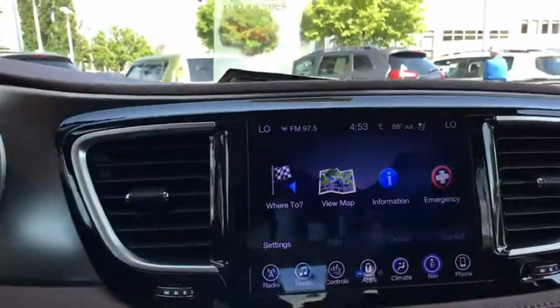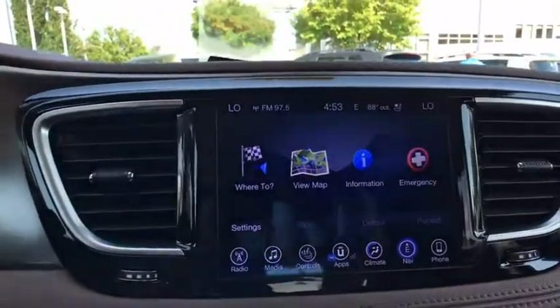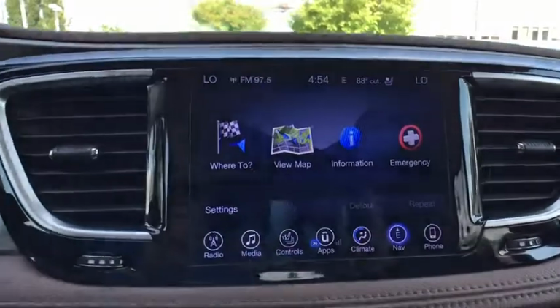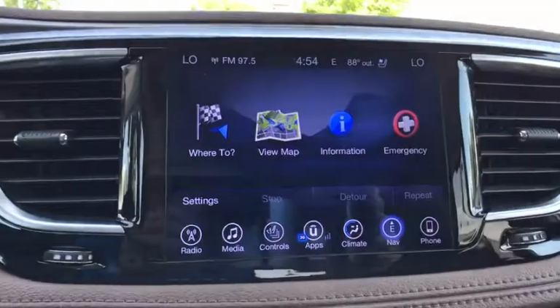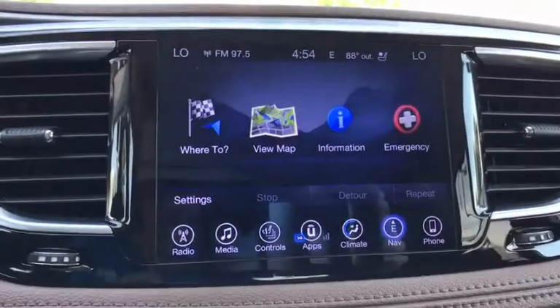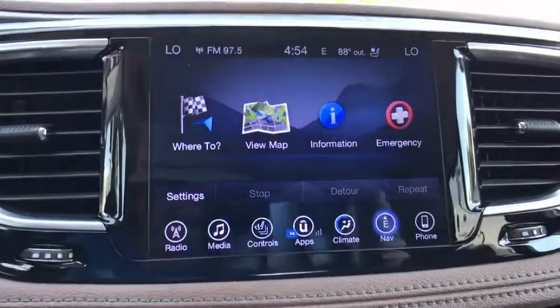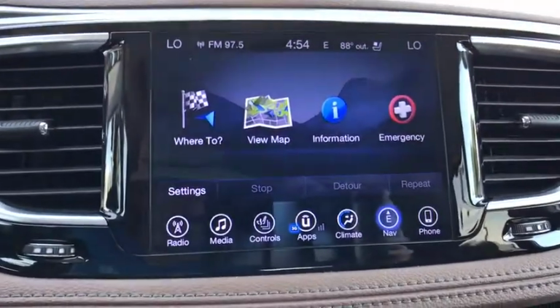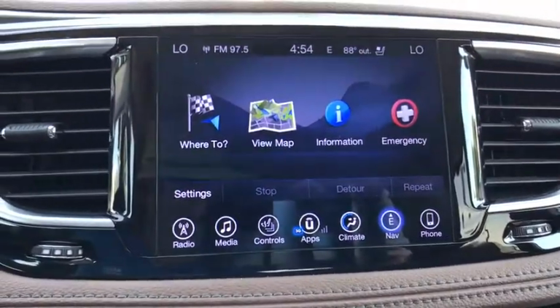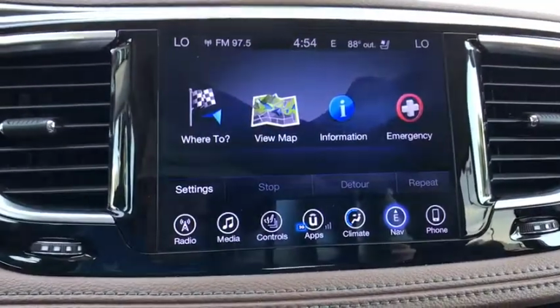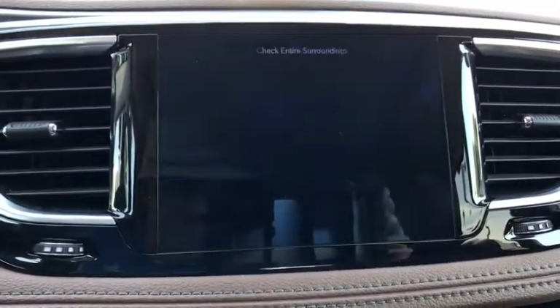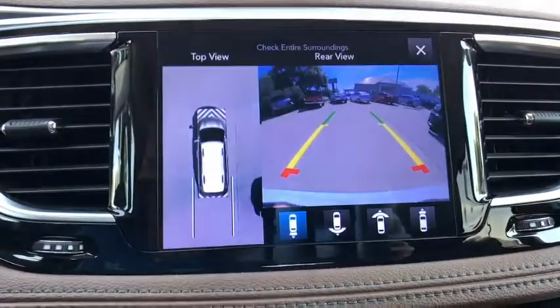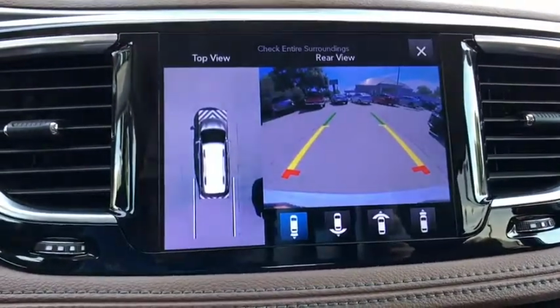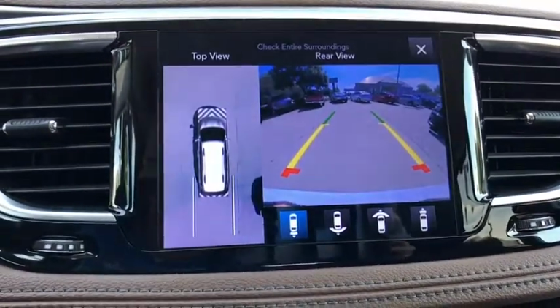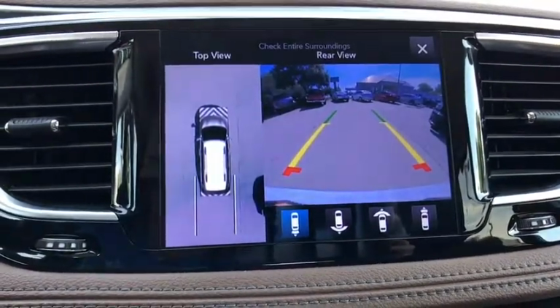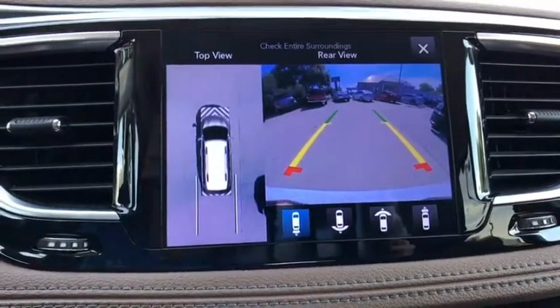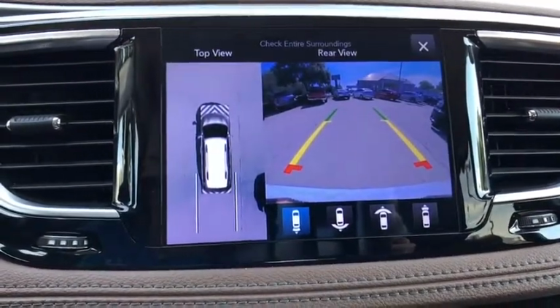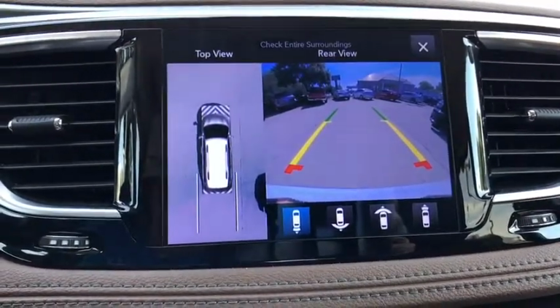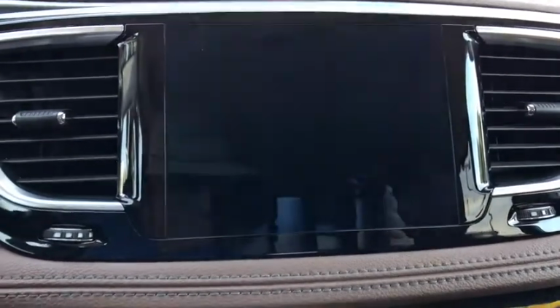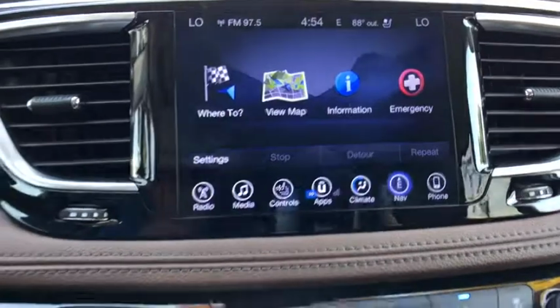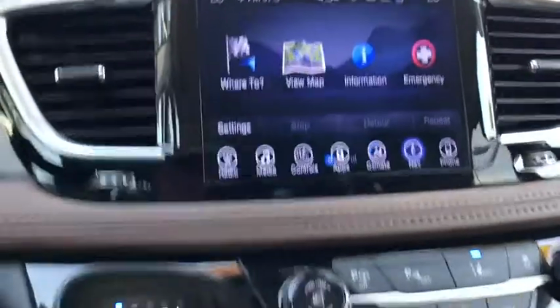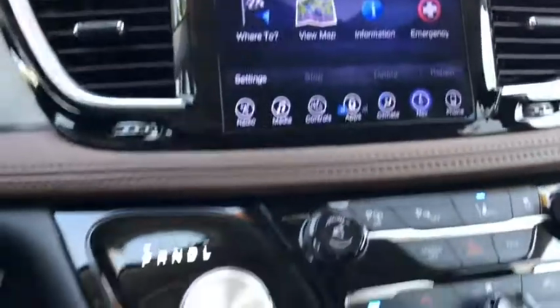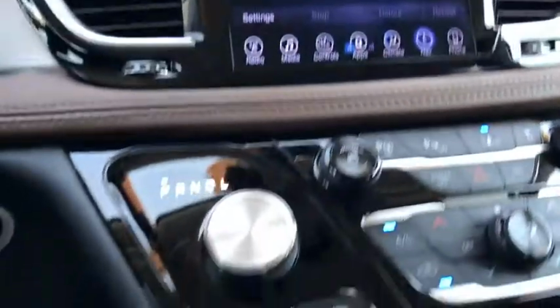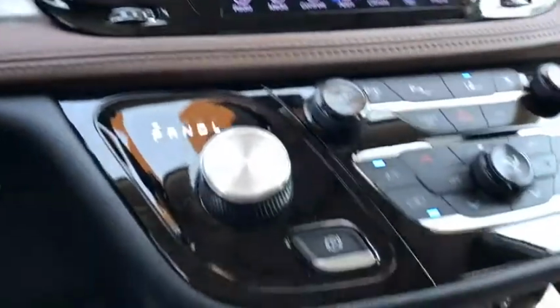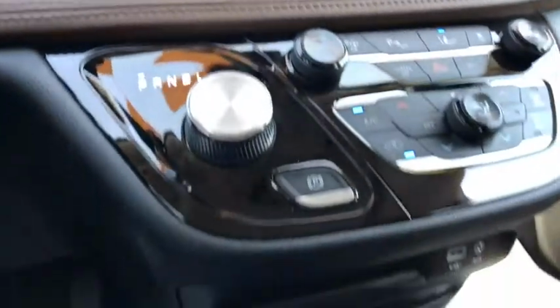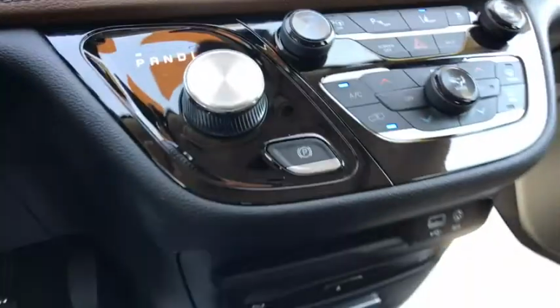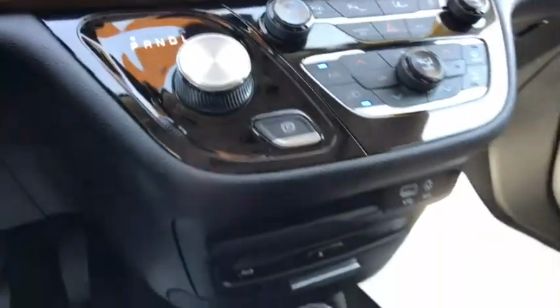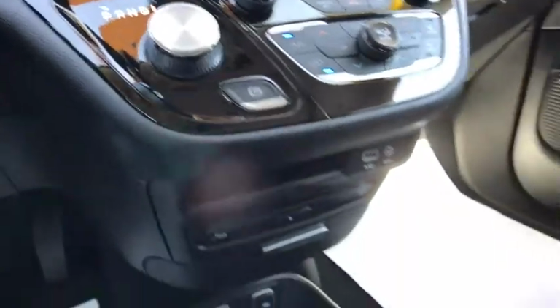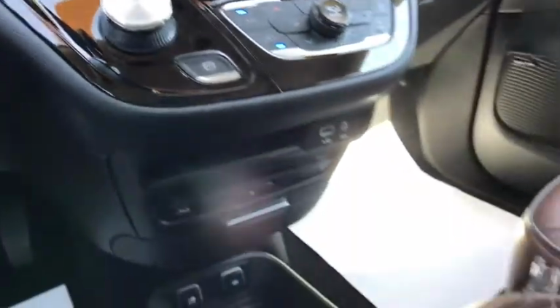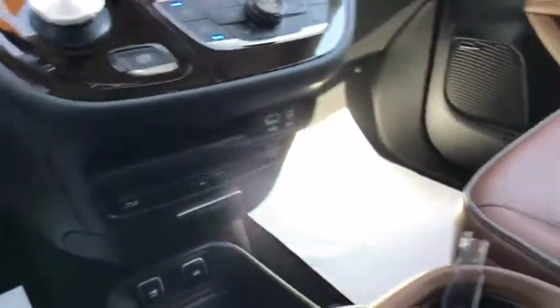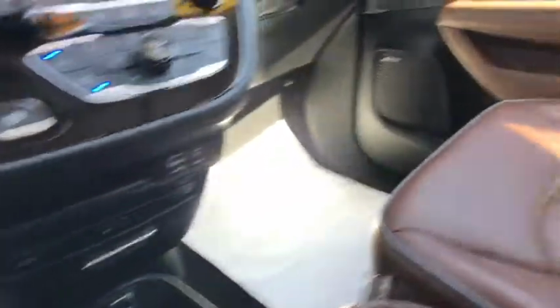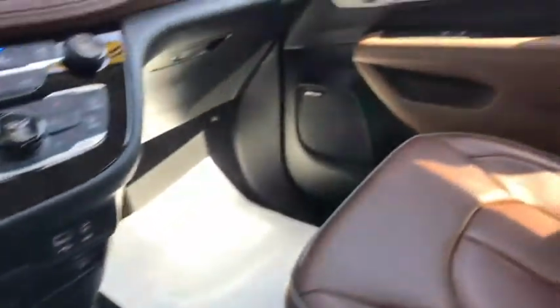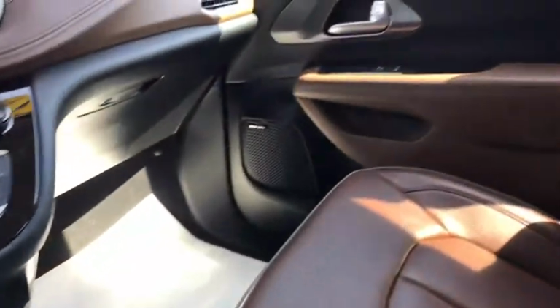Power windows, fog lights, electronic stability control, rear window defroster, compass, security system, heated front seats, heated steering wheel, trip computer.